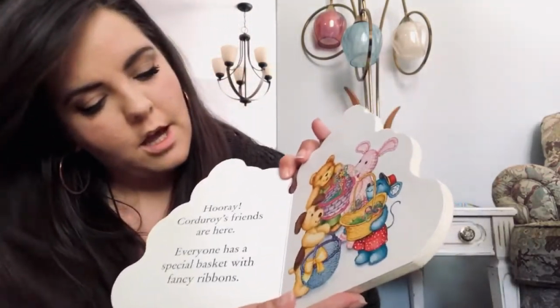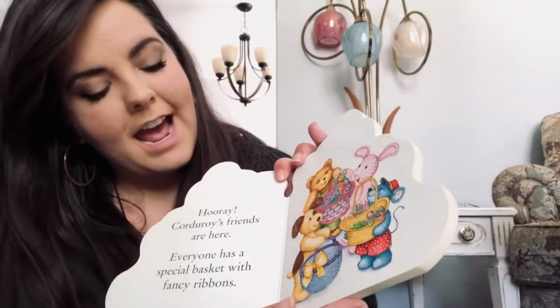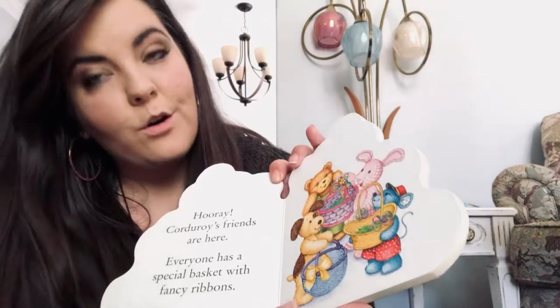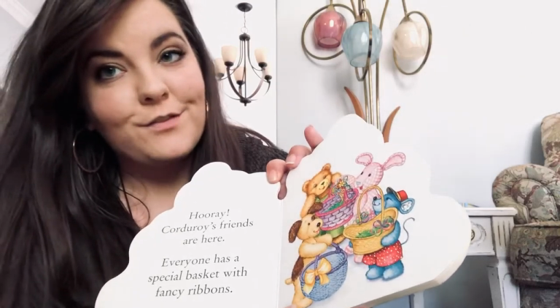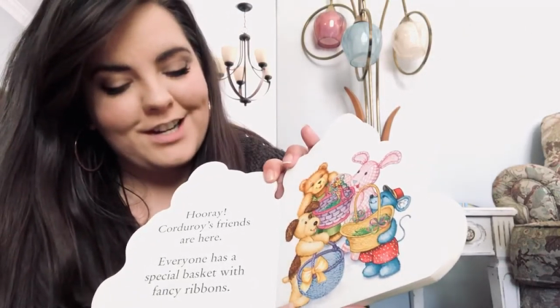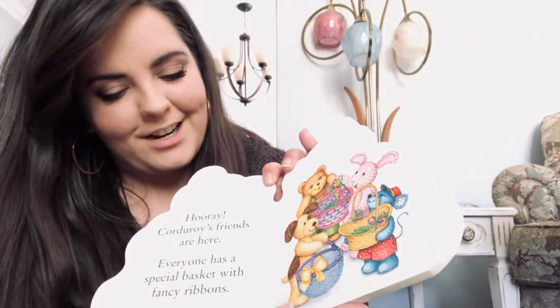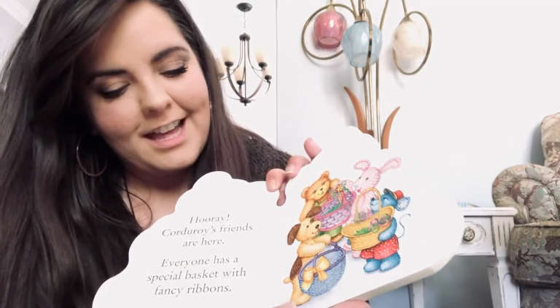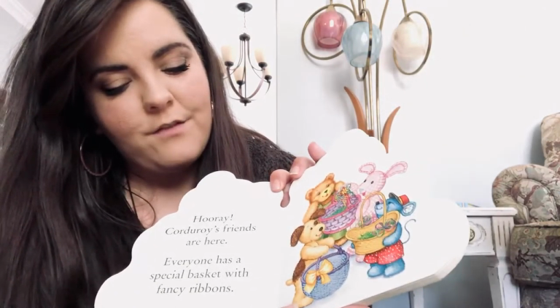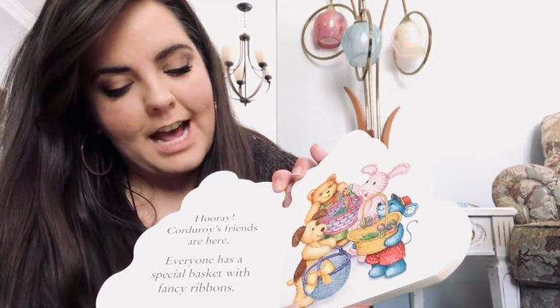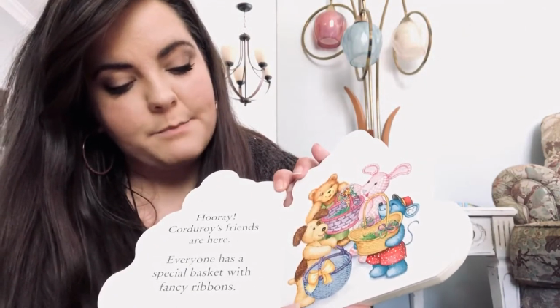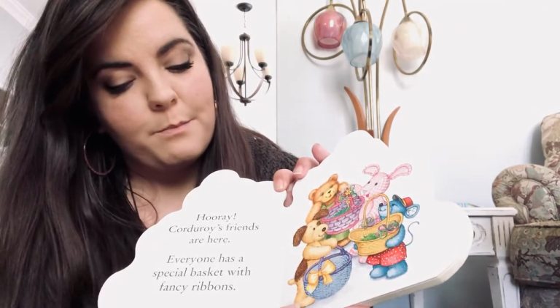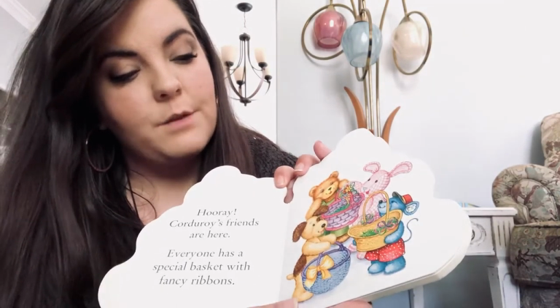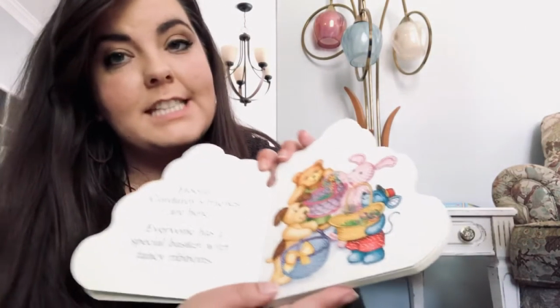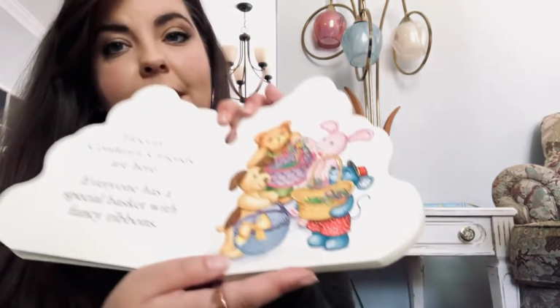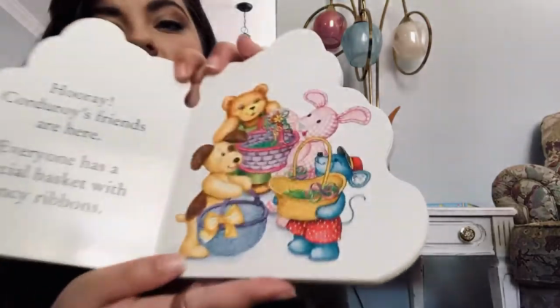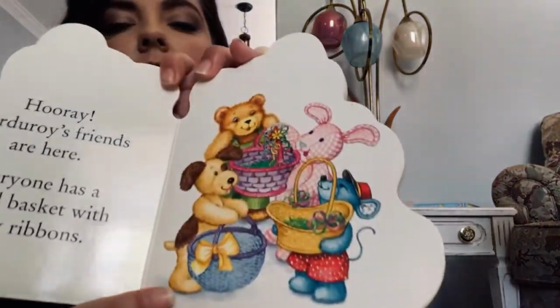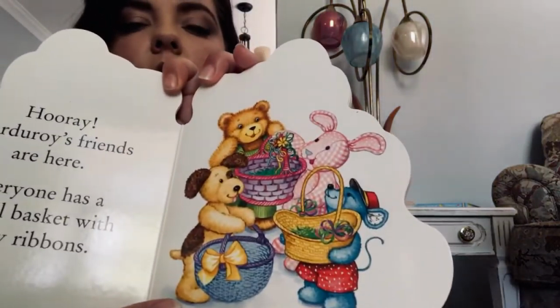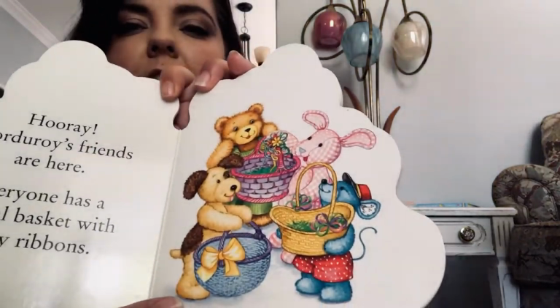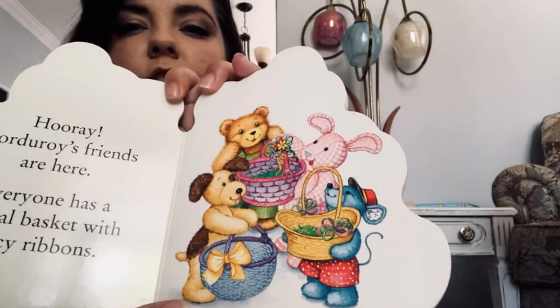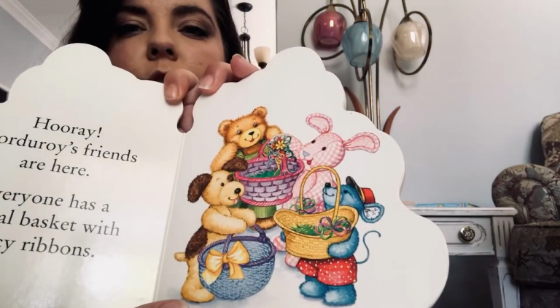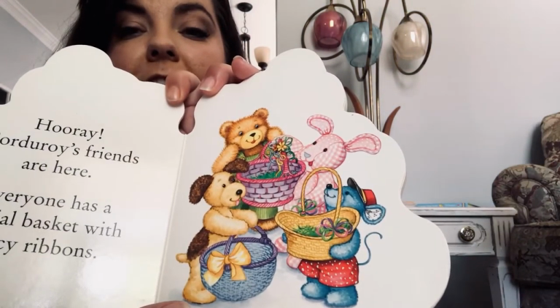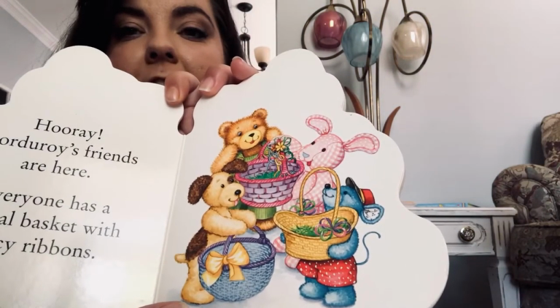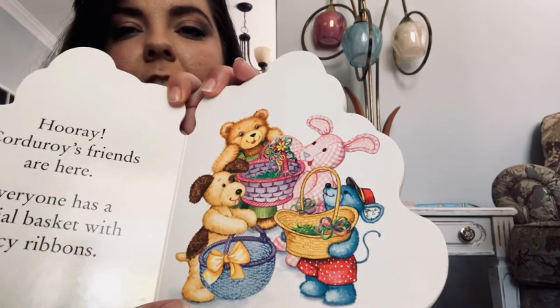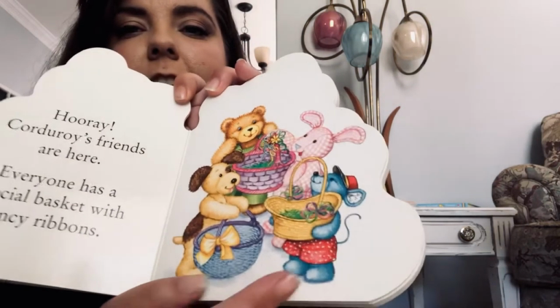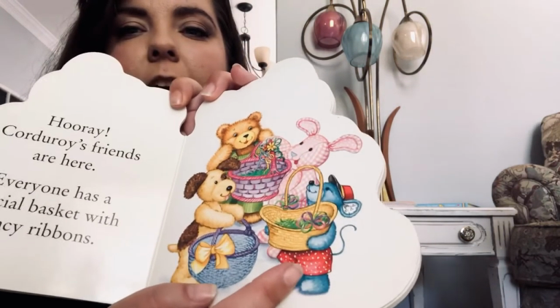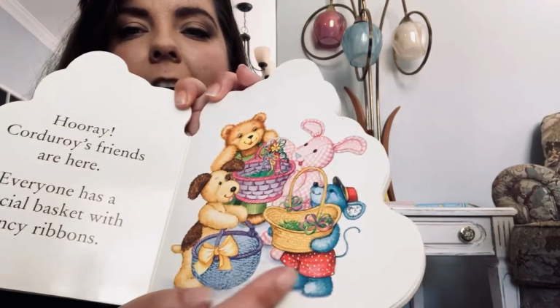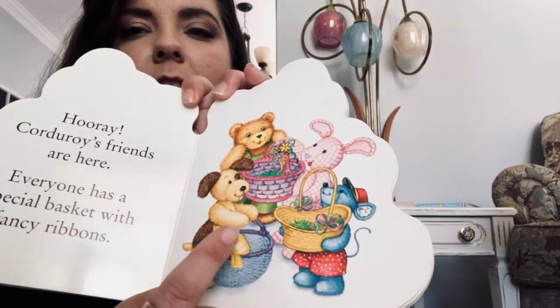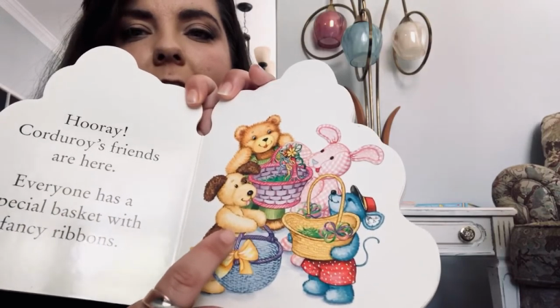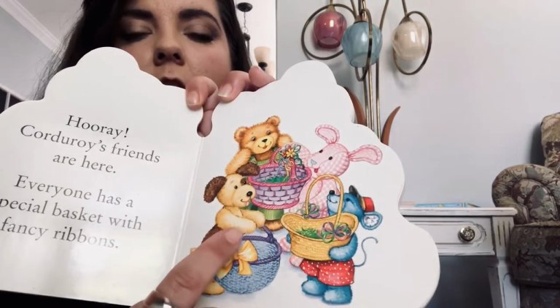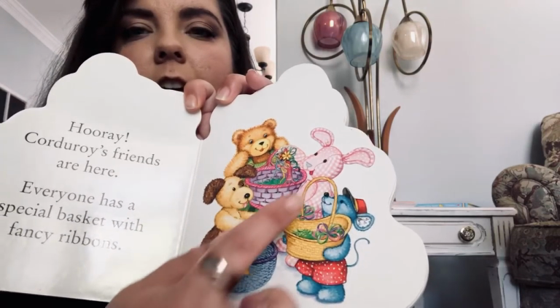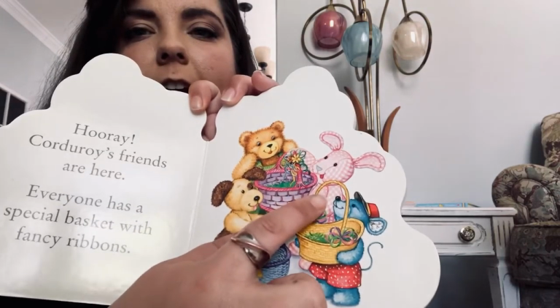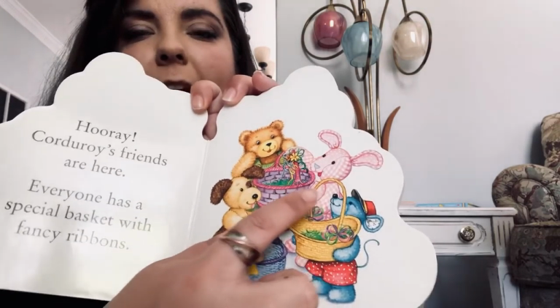Hooray! Corduroy's friends are here. Everyone has a special basket with fancy ribbons. Corduroy has two, three friends — he's got a mouse, and a dog, and a bunny.